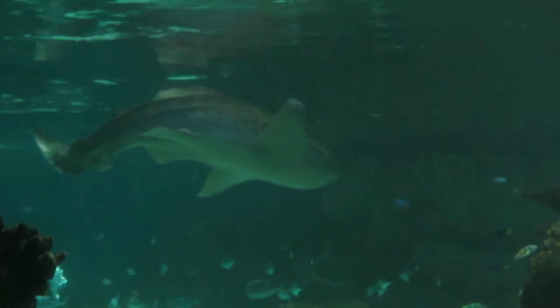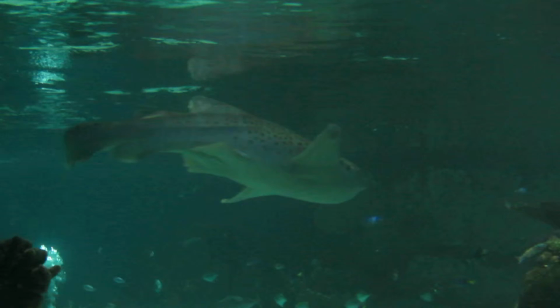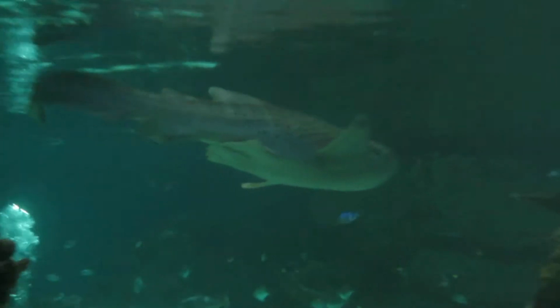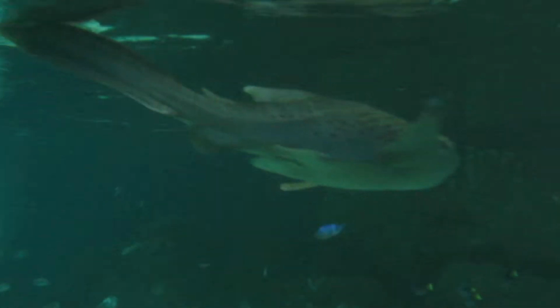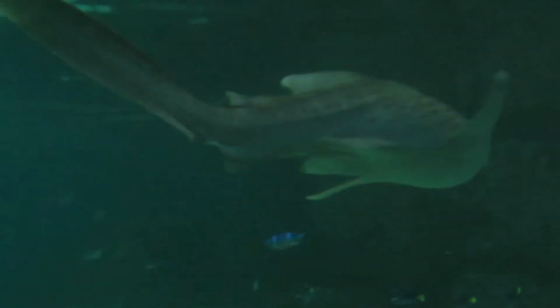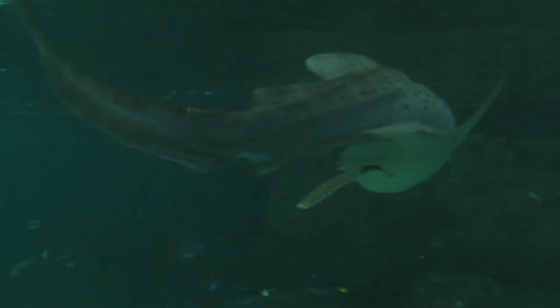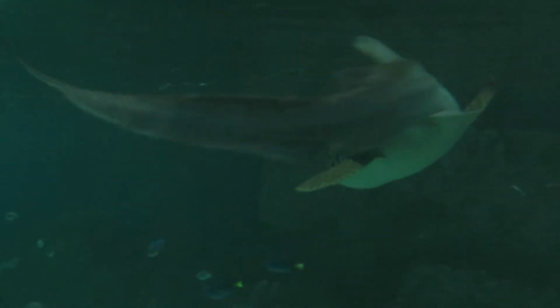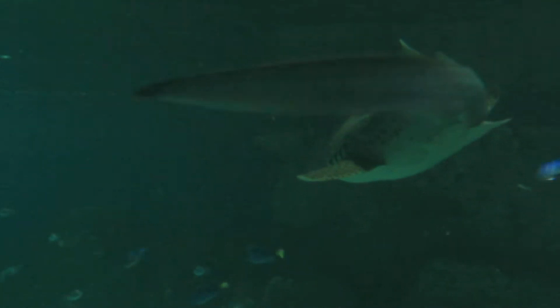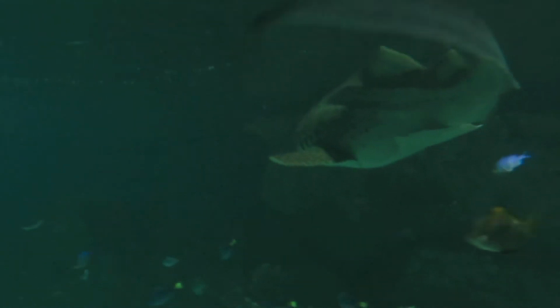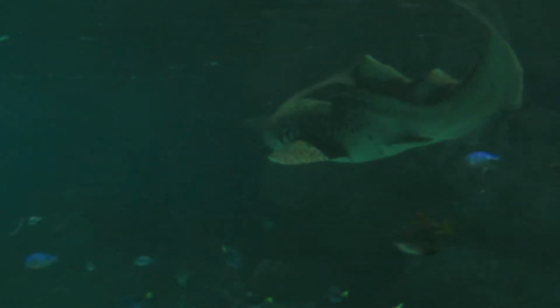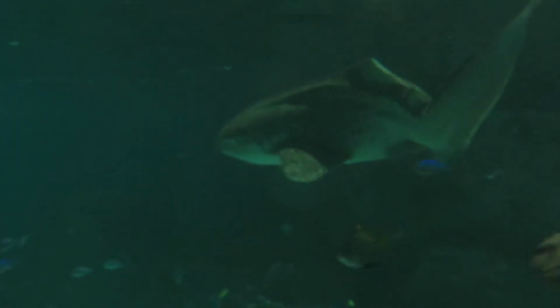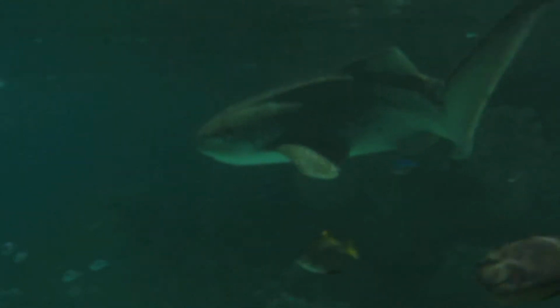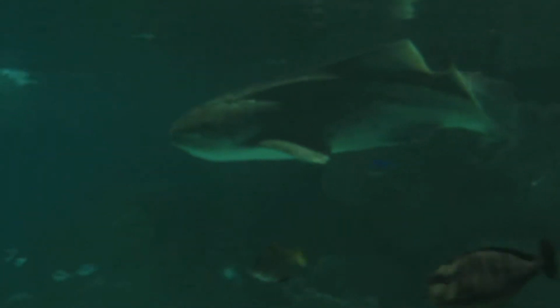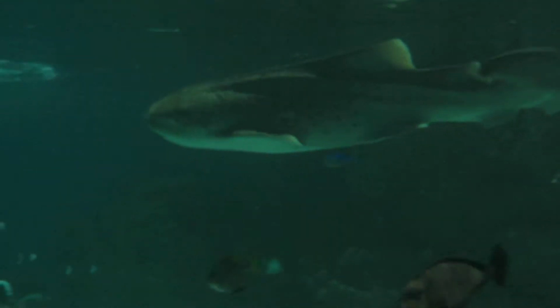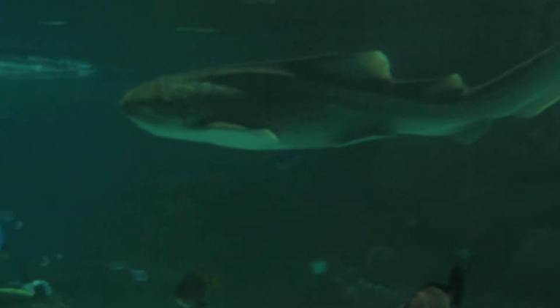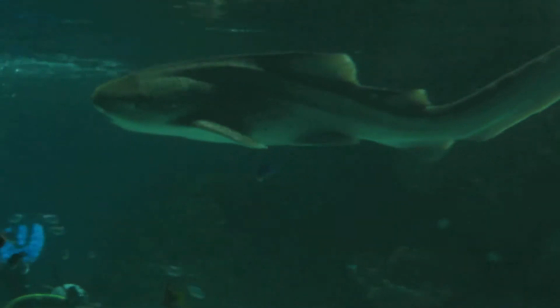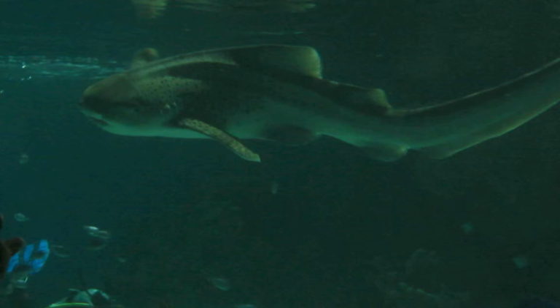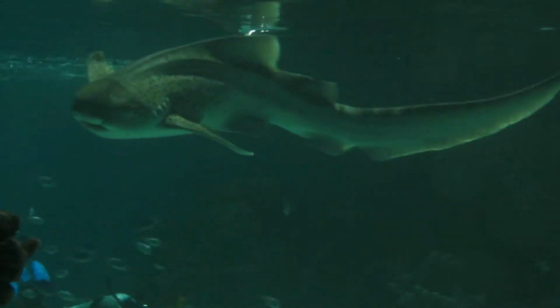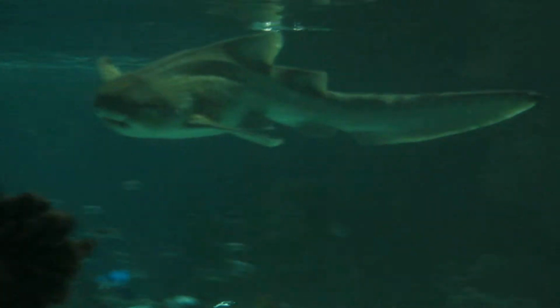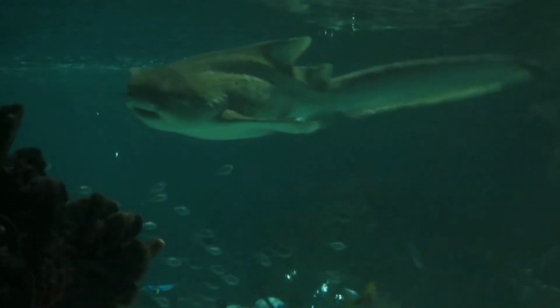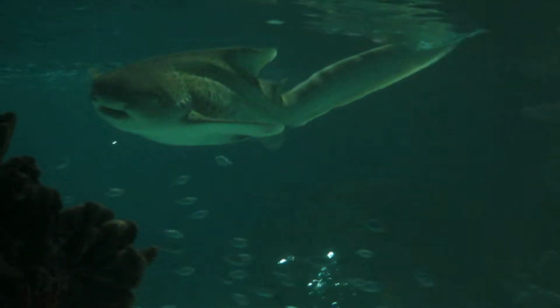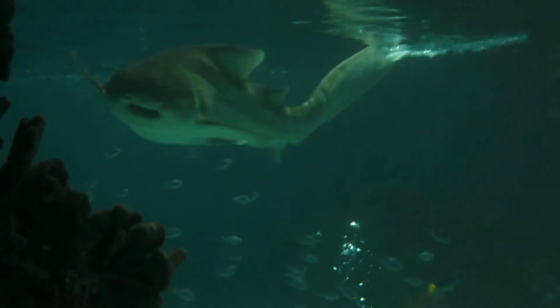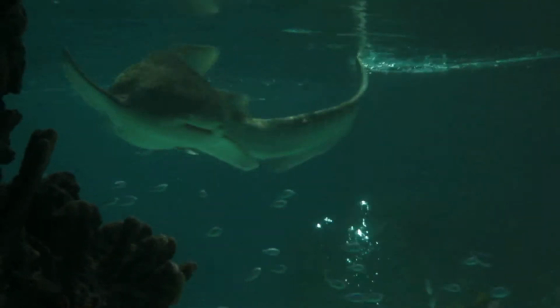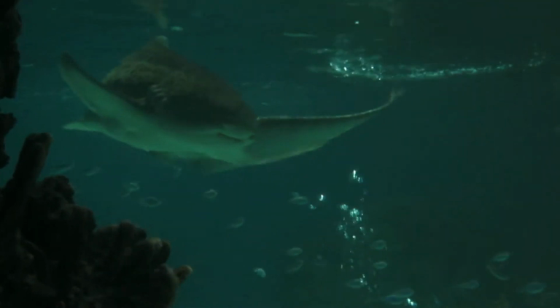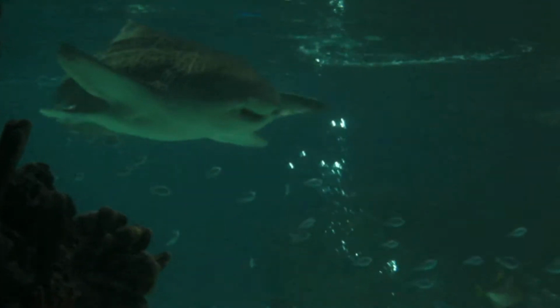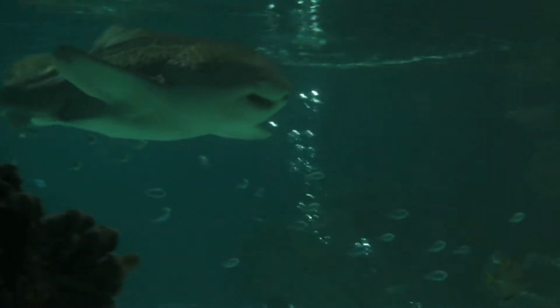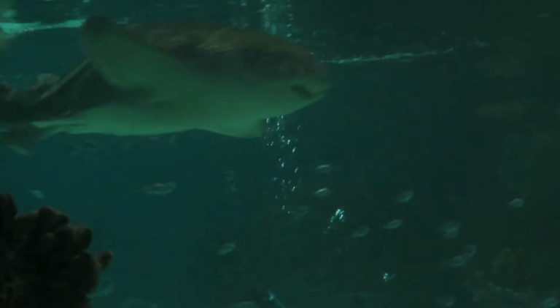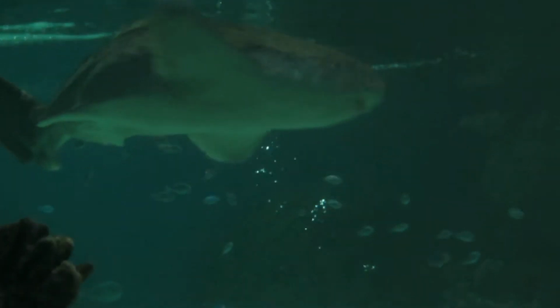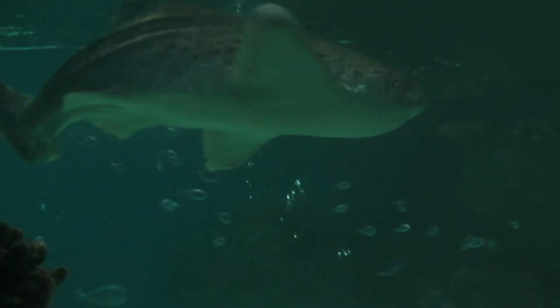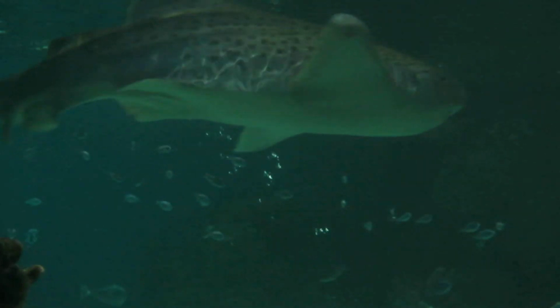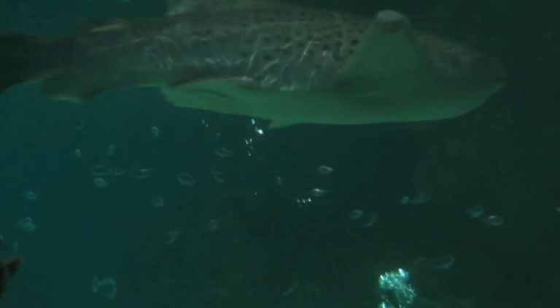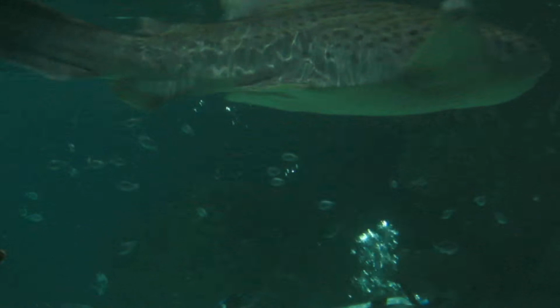There's a table. They're gonna collide and show you. They go under and they collide. There's a table here.